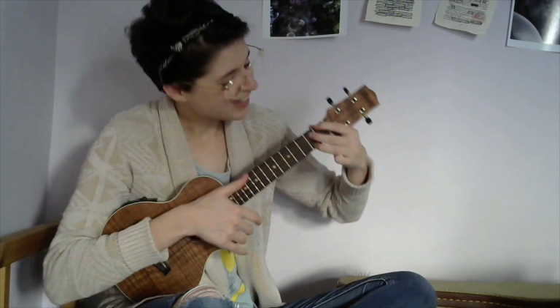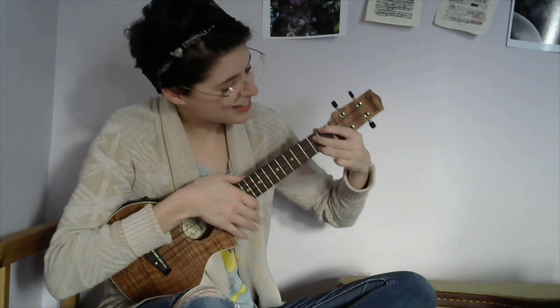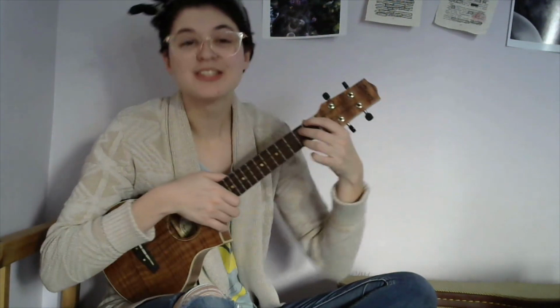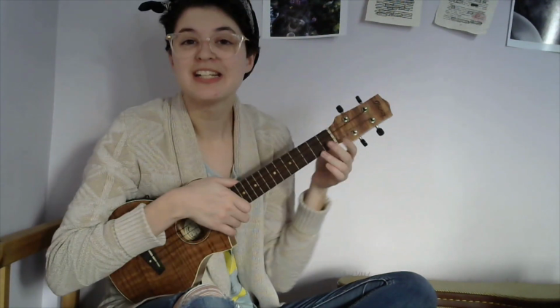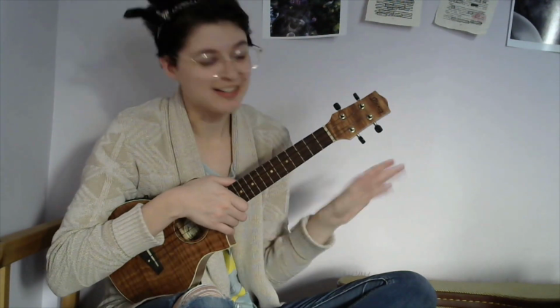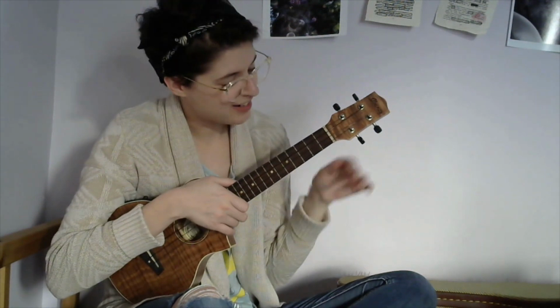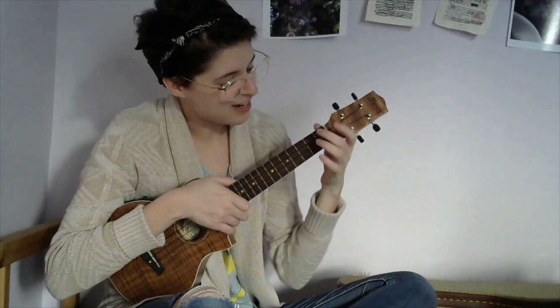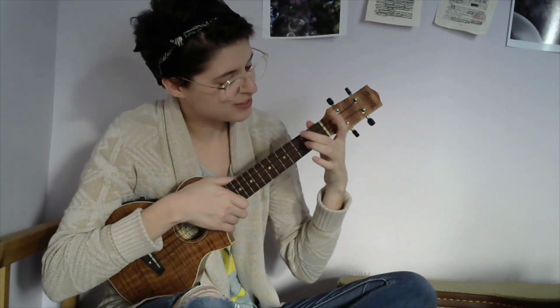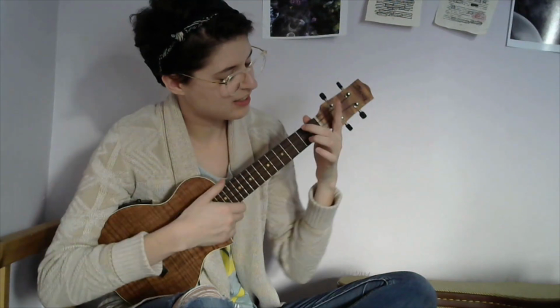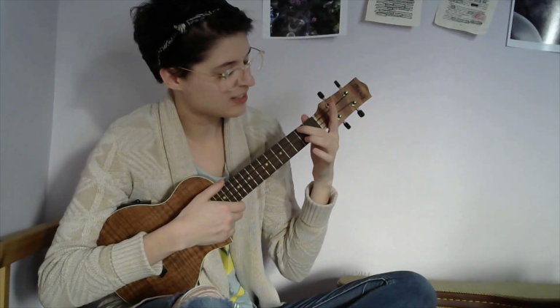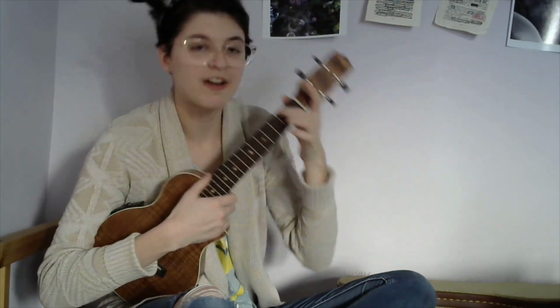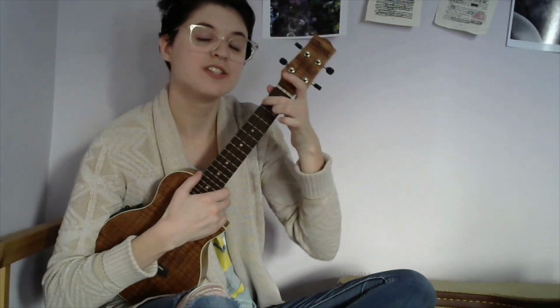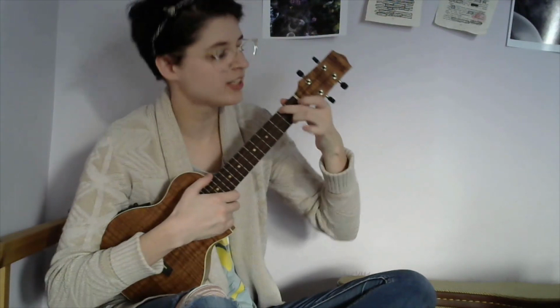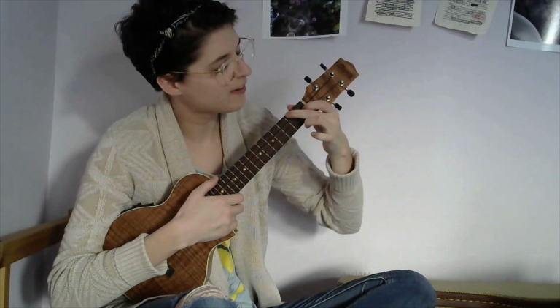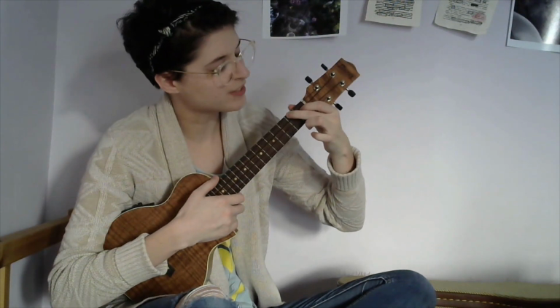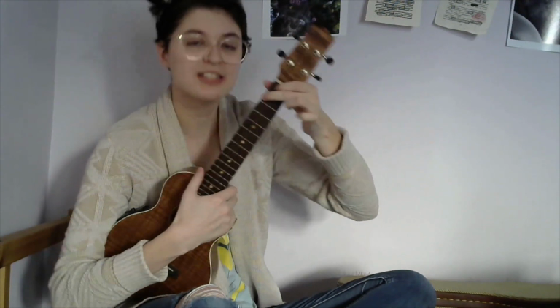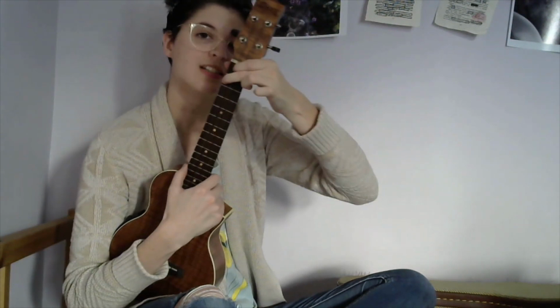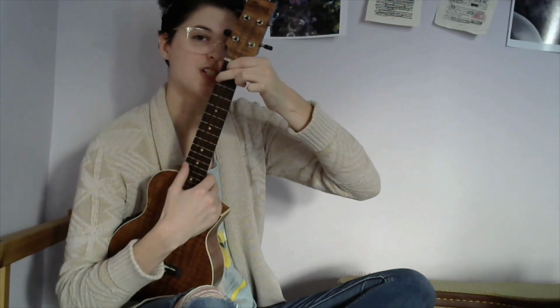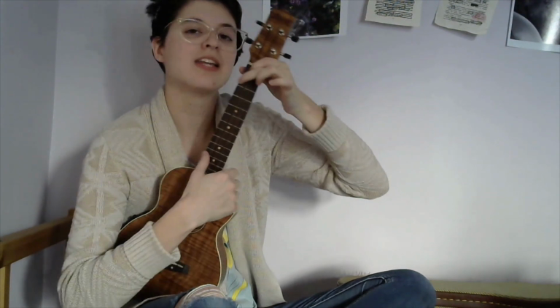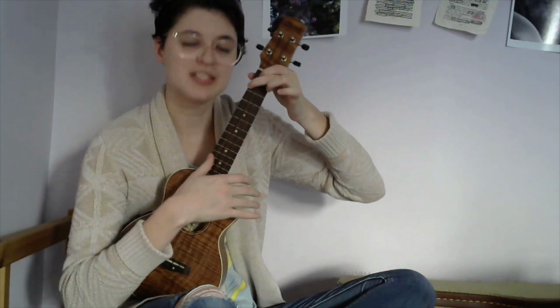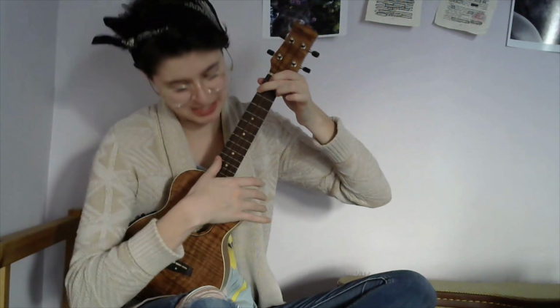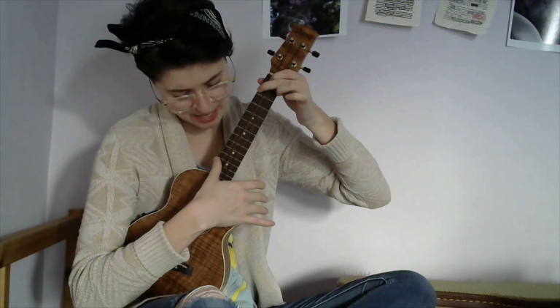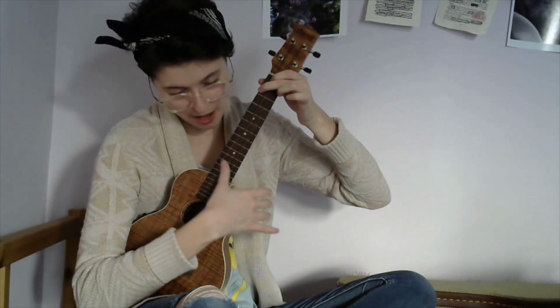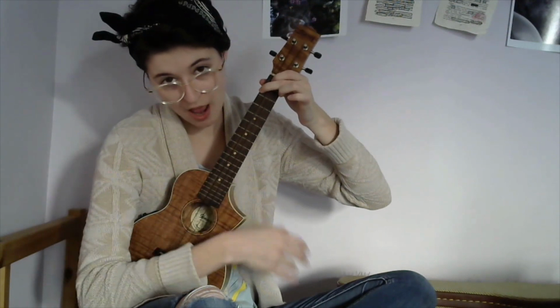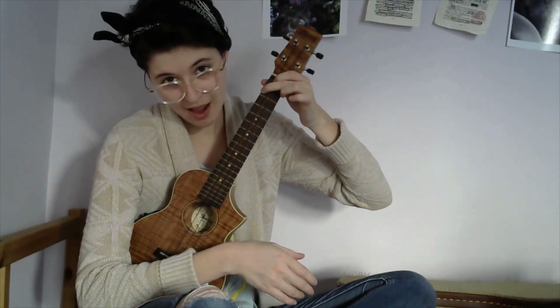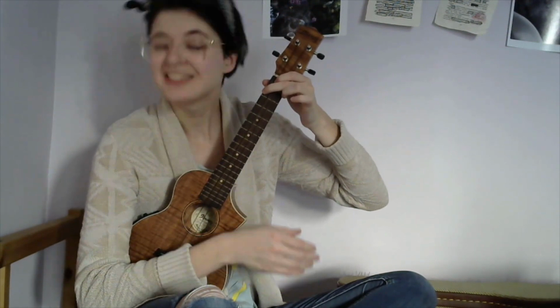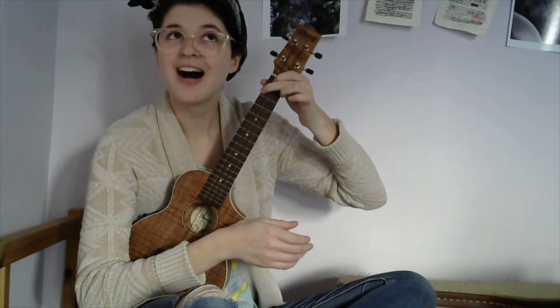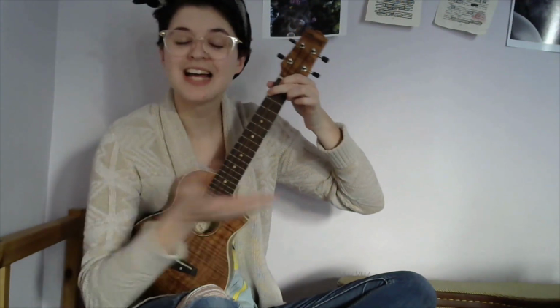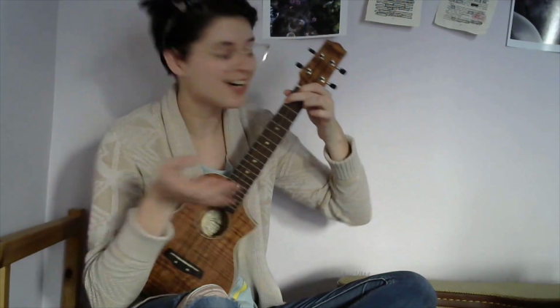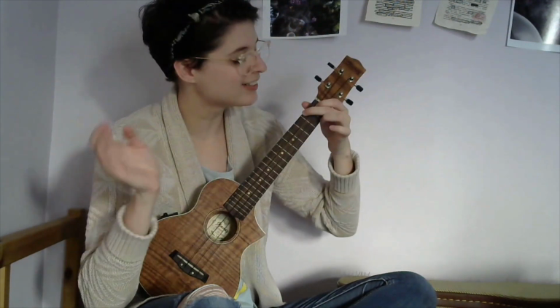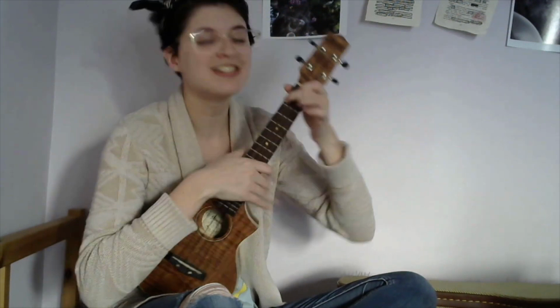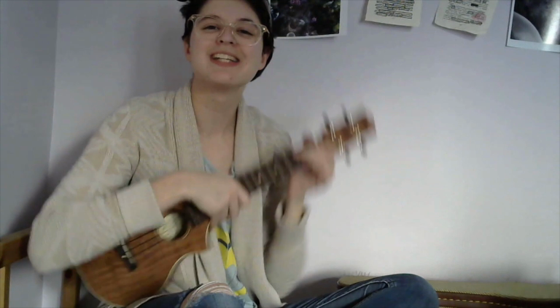The last chord you need is A. For A, you just need the second fret first string and first fret second string, and then the rest is open. And that's all the chords that you need to play this song.